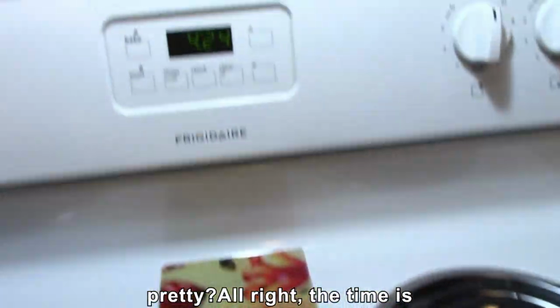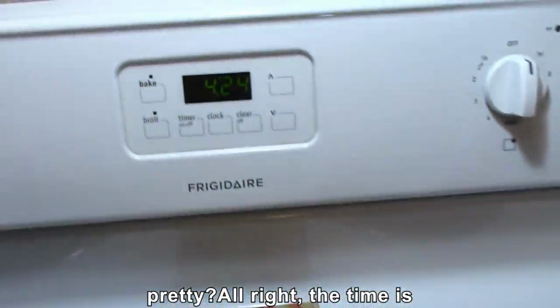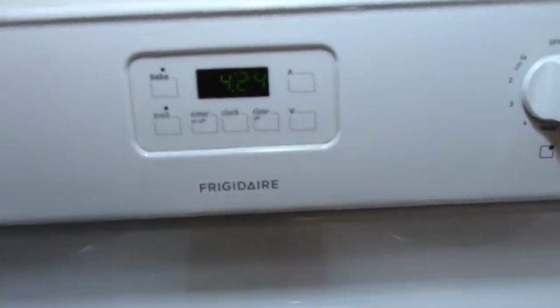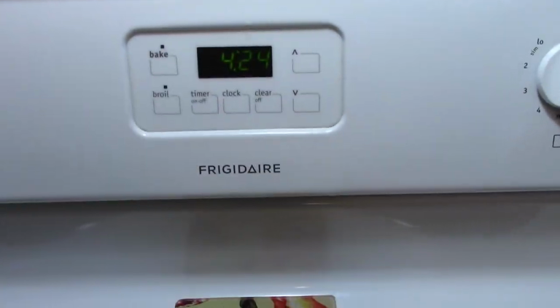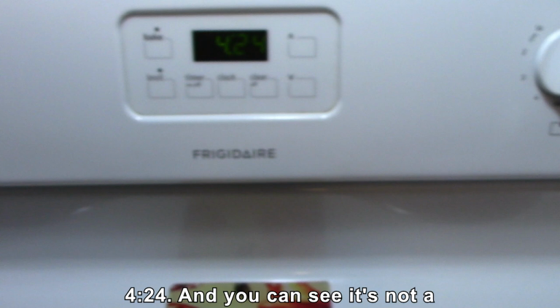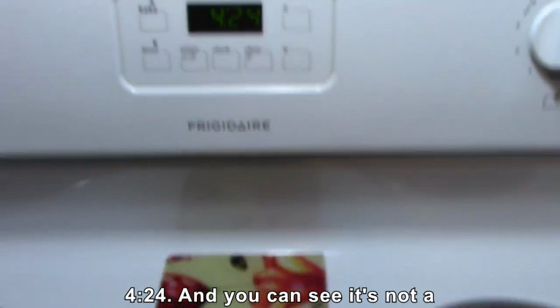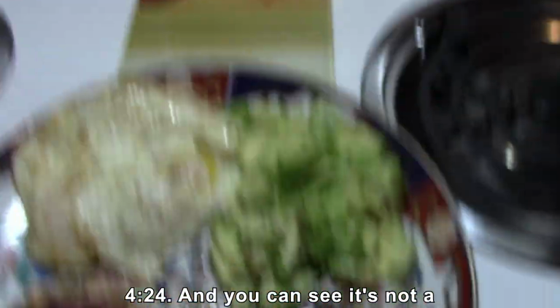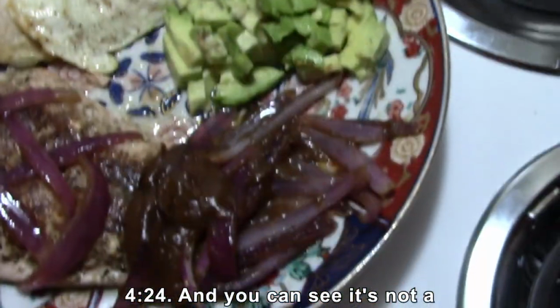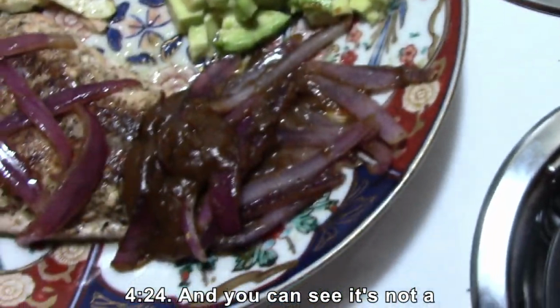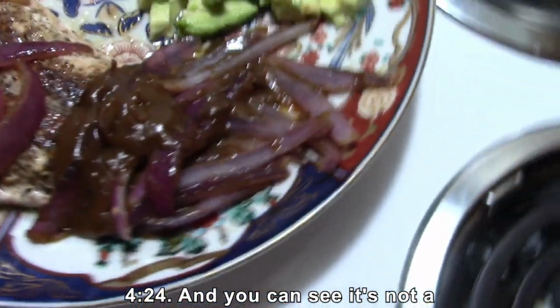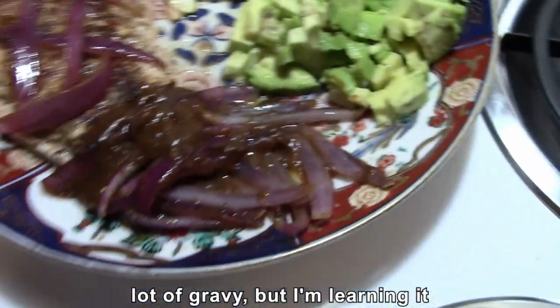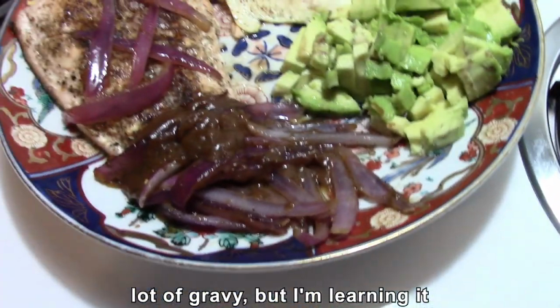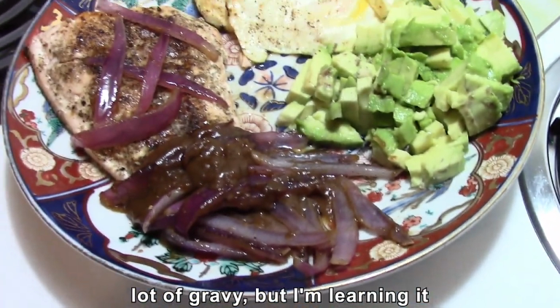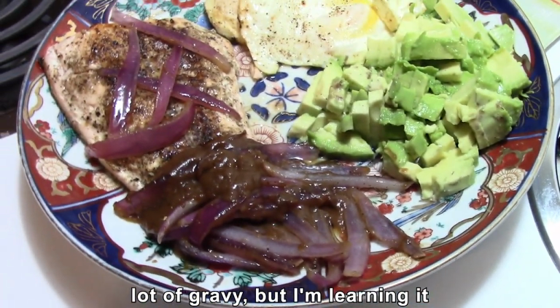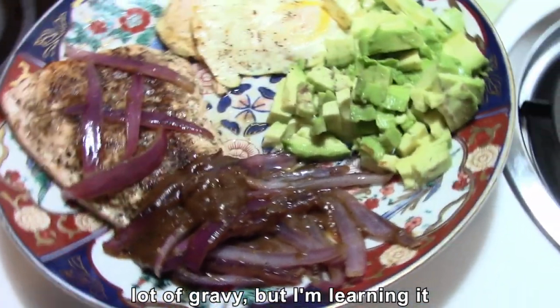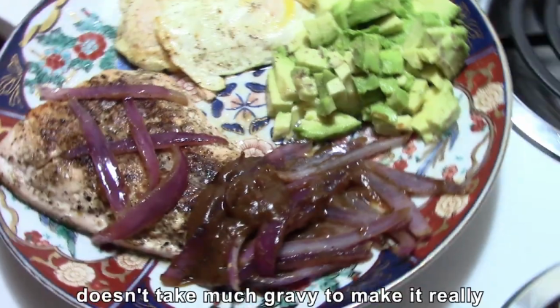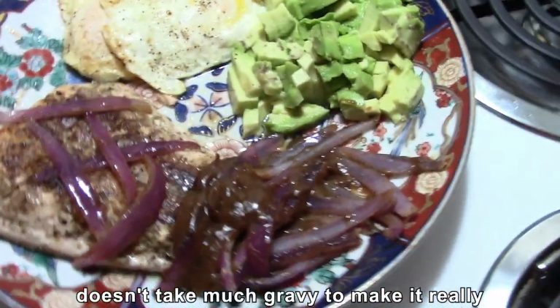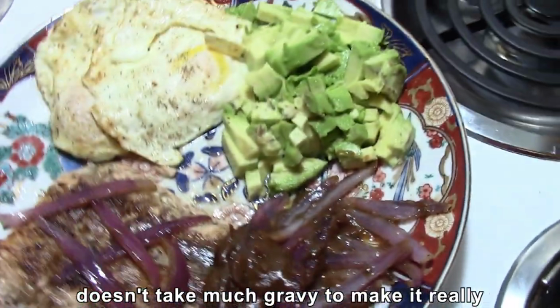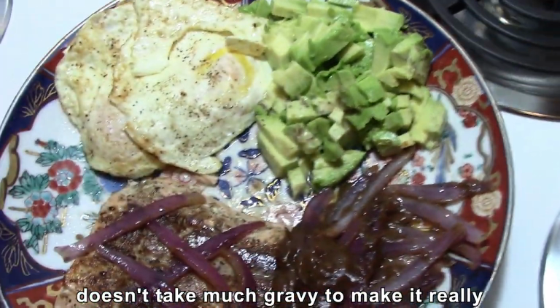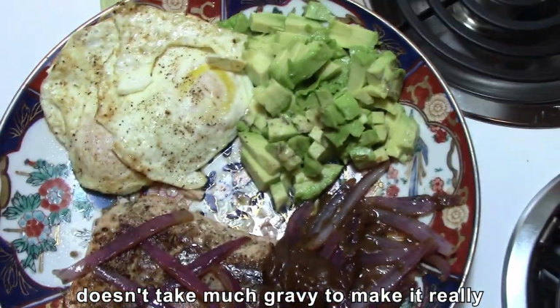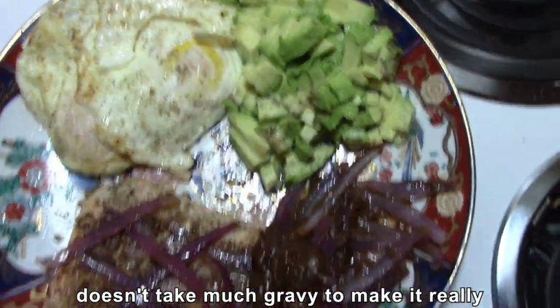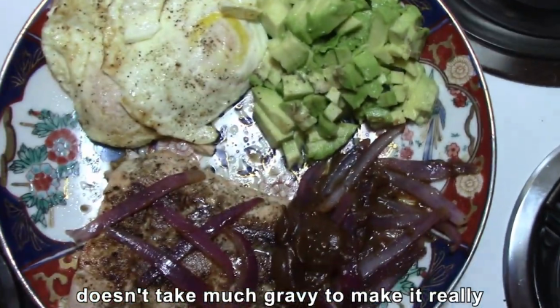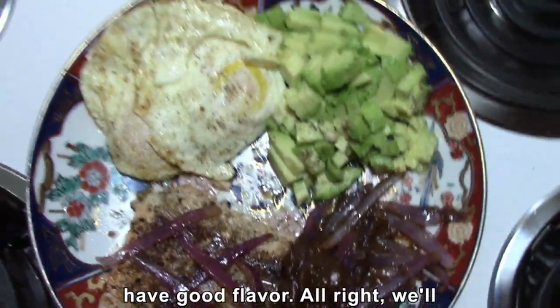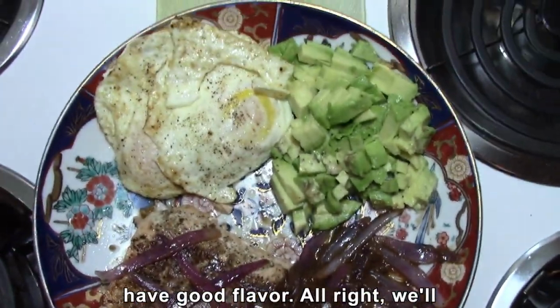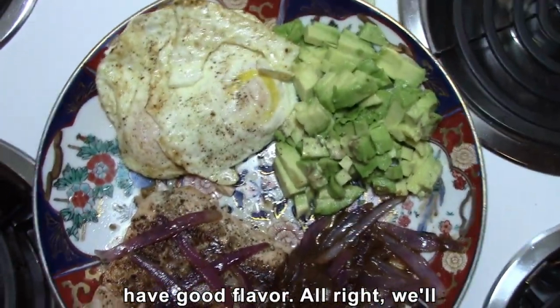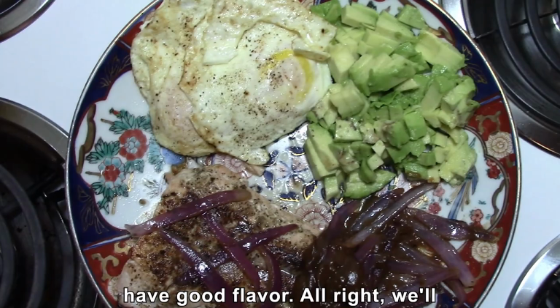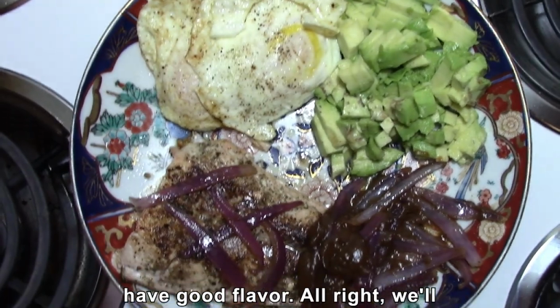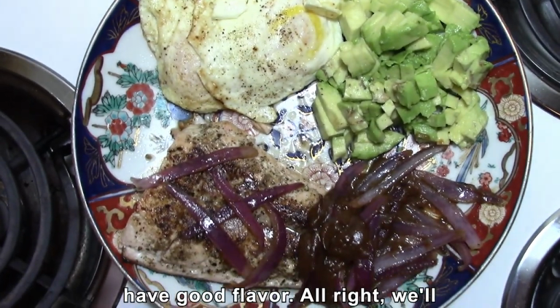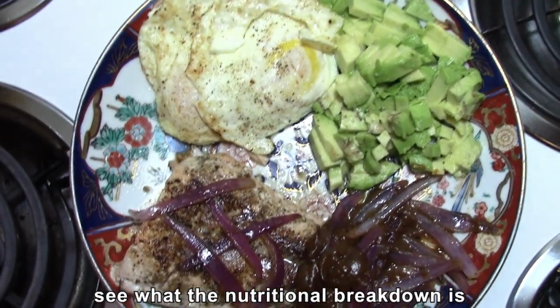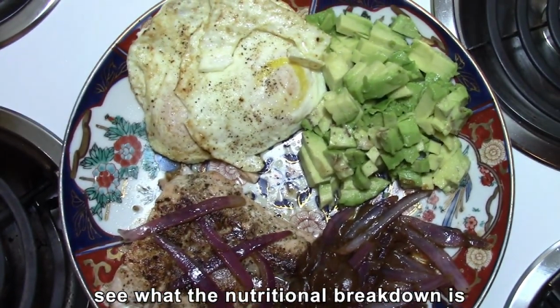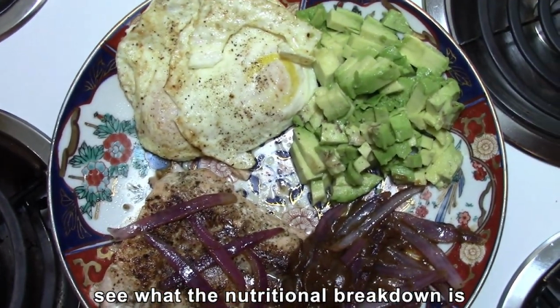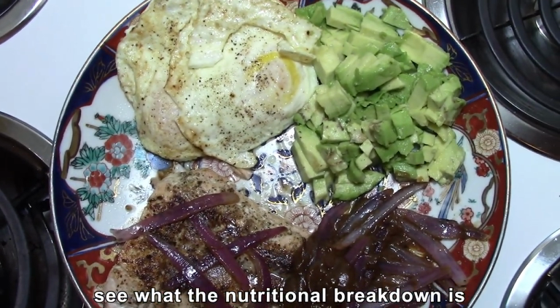The time is 4:24. You can see it's not a lot of gravy, but I'm learning it doesn't take much gravy to make it really have good flavor.